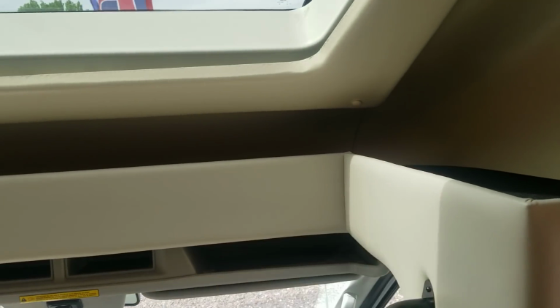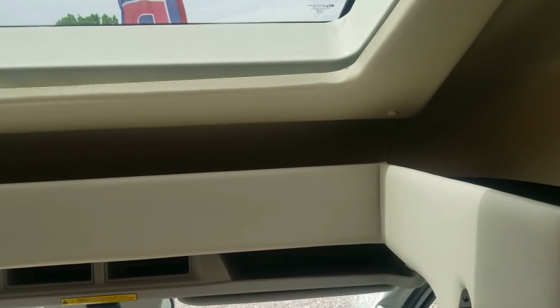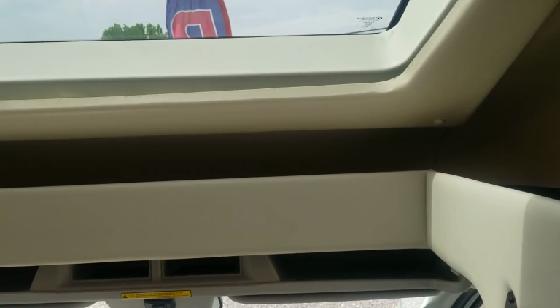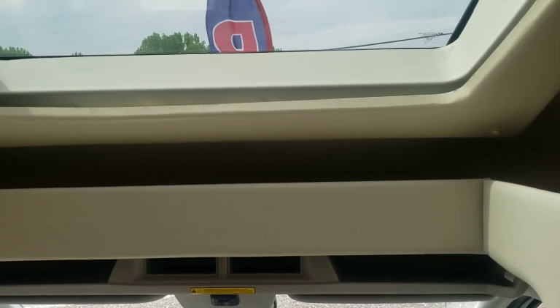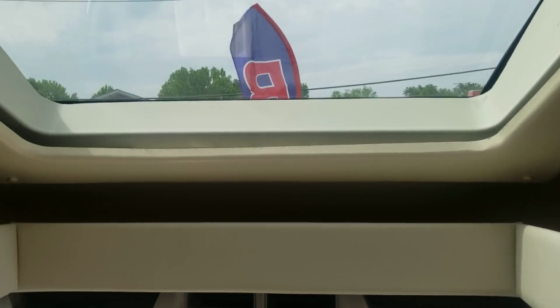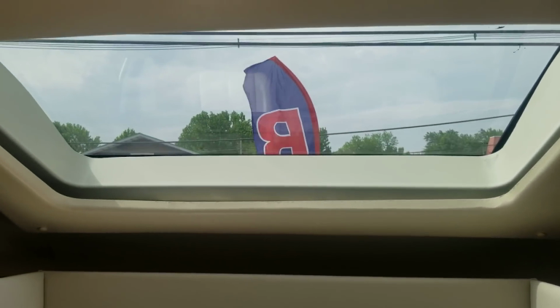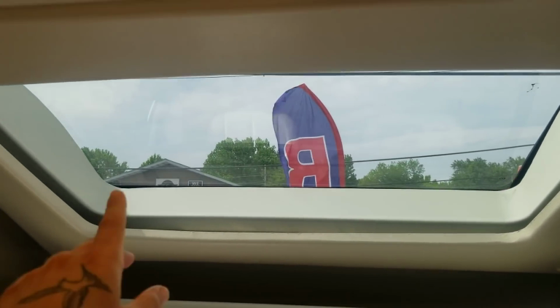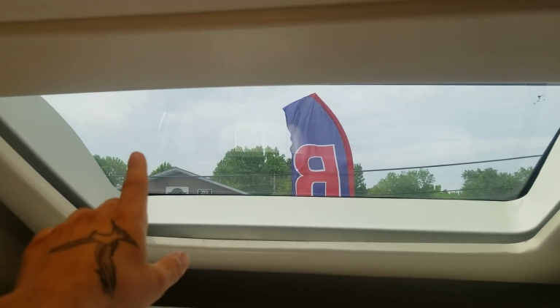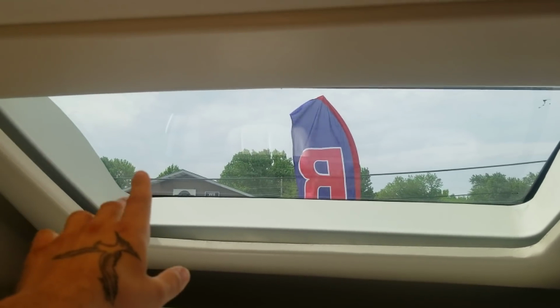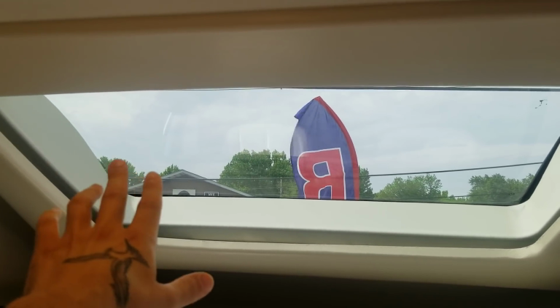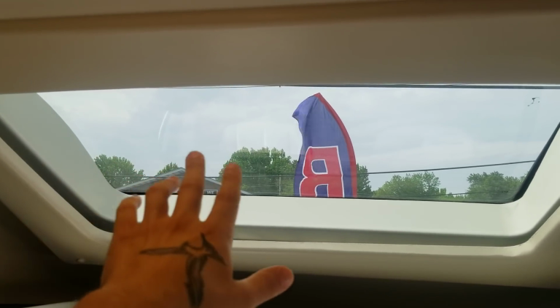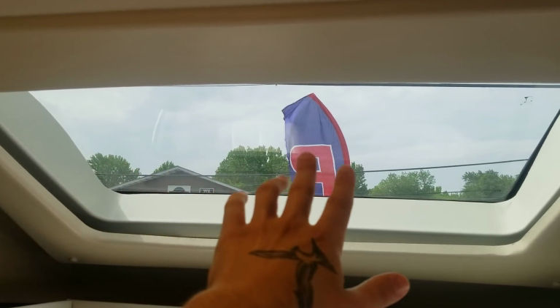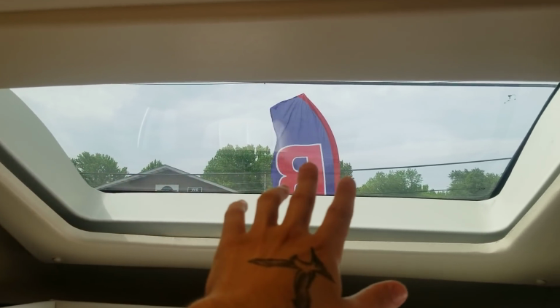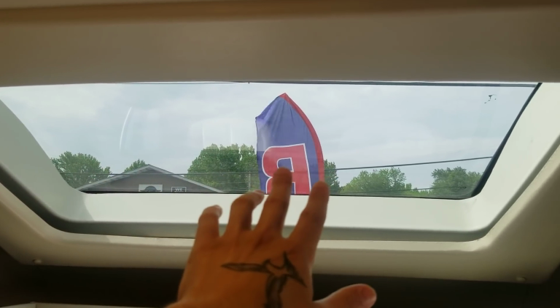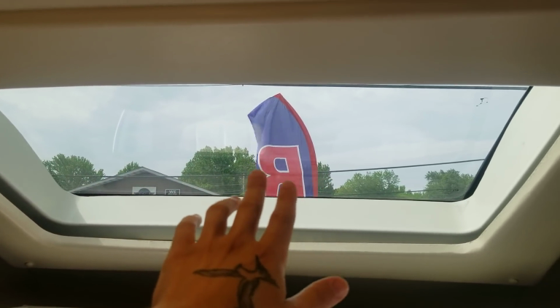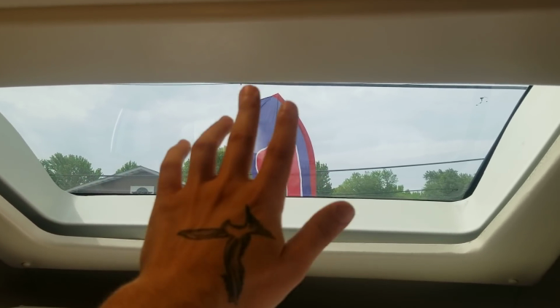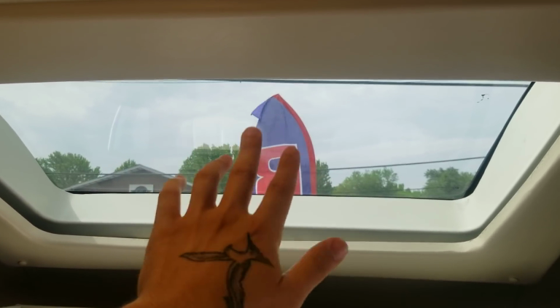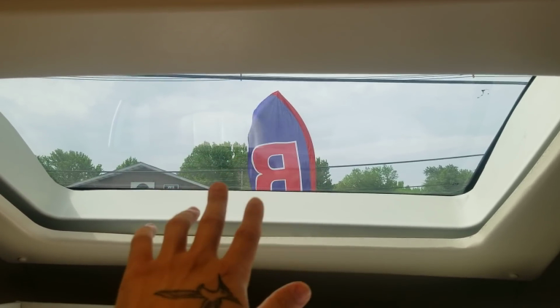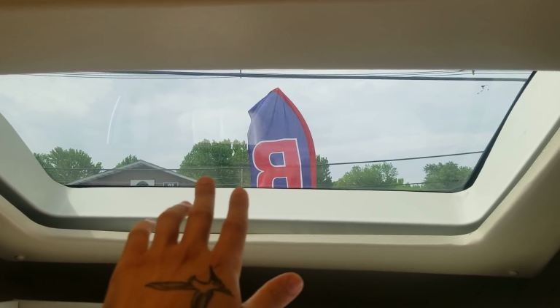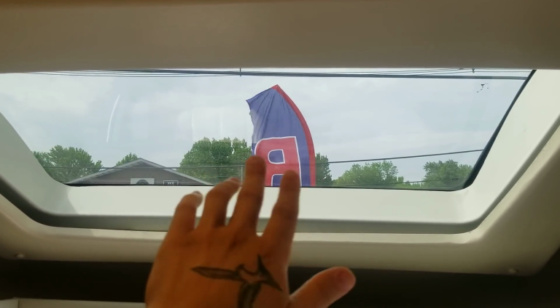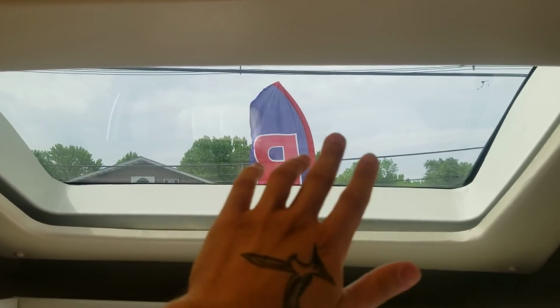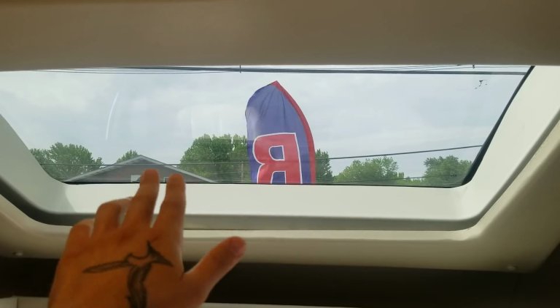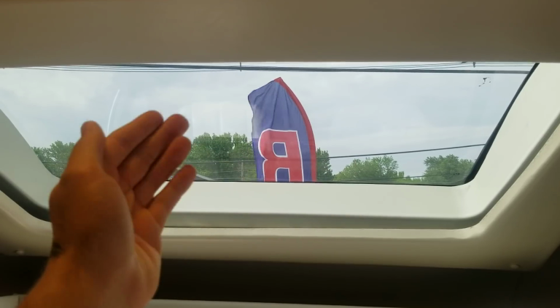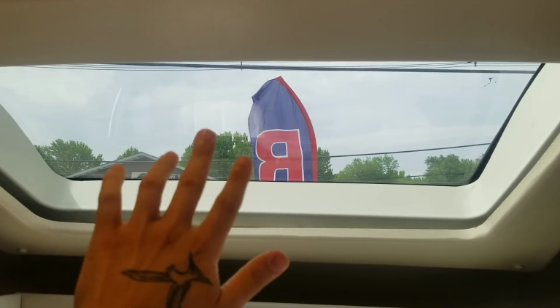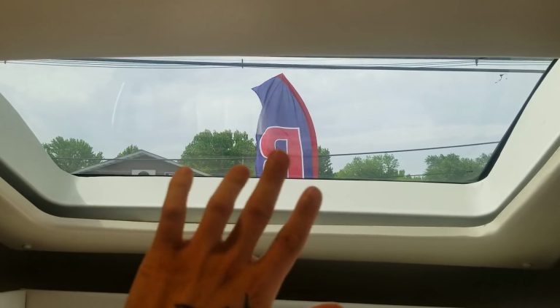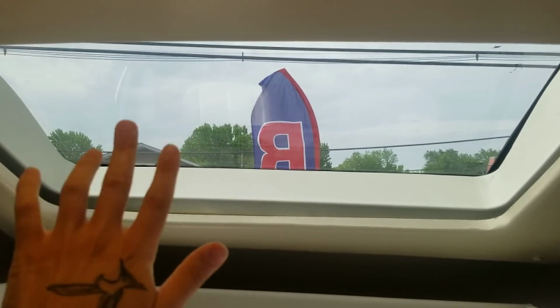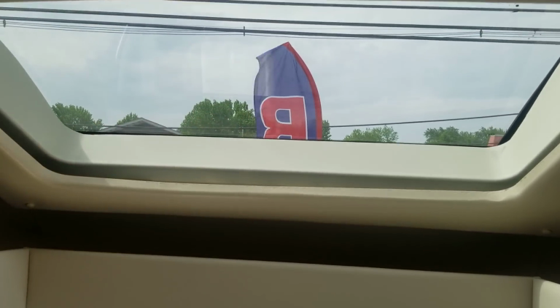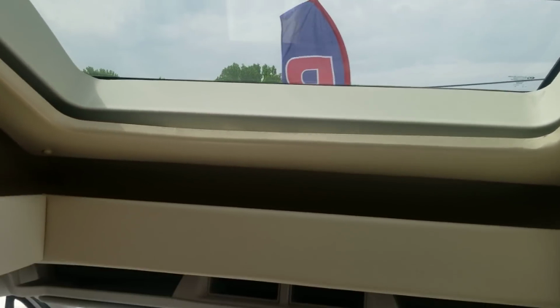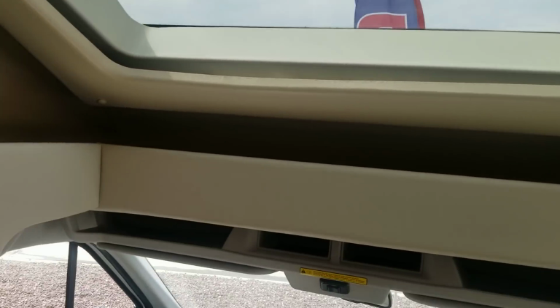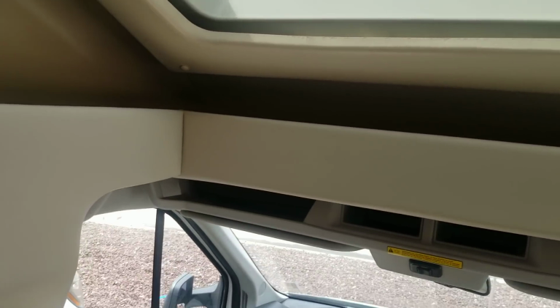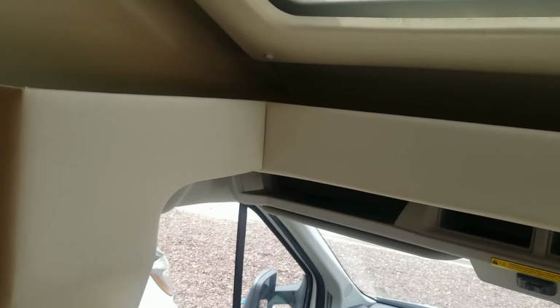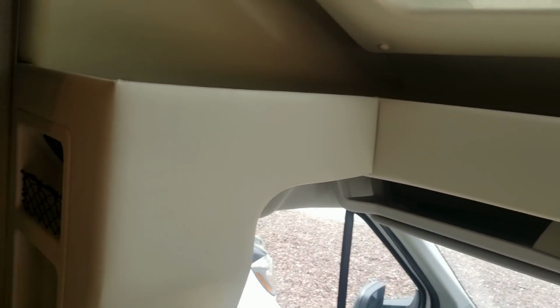What I really like about this unit is the sunroof. It has a shade, but the glass does not retract — it's just for letting in sunlight. Very nice.